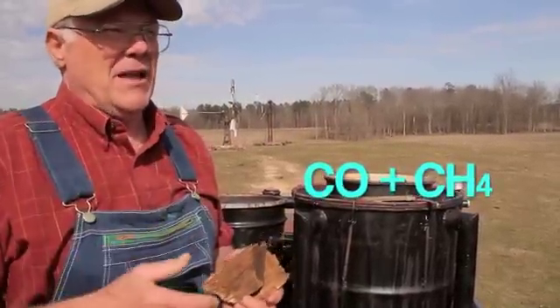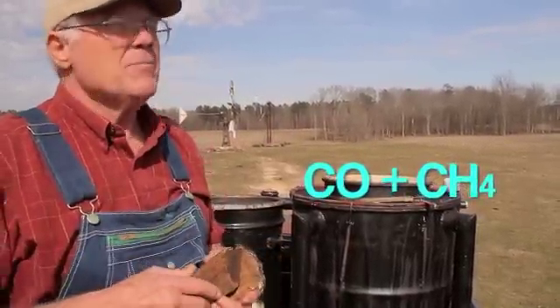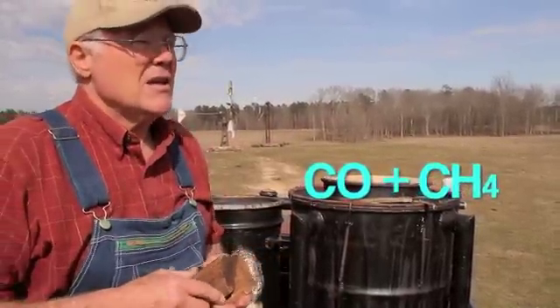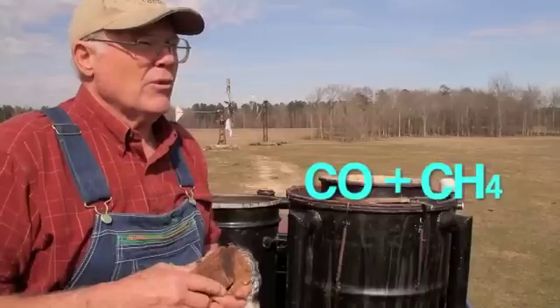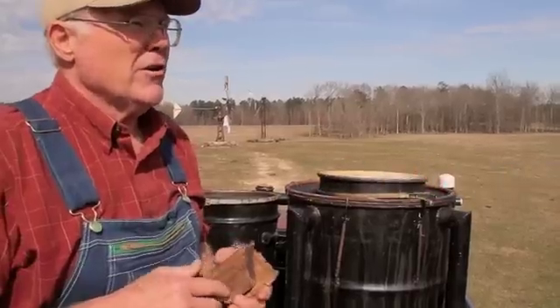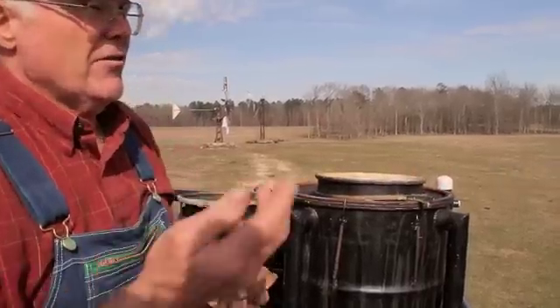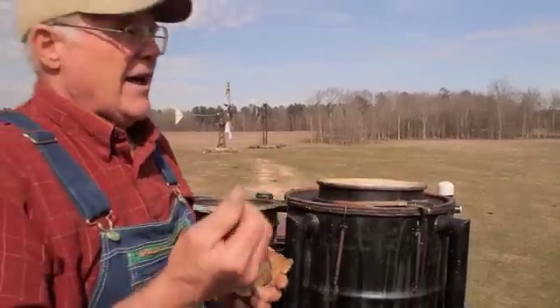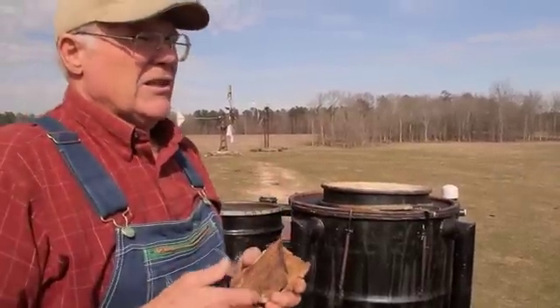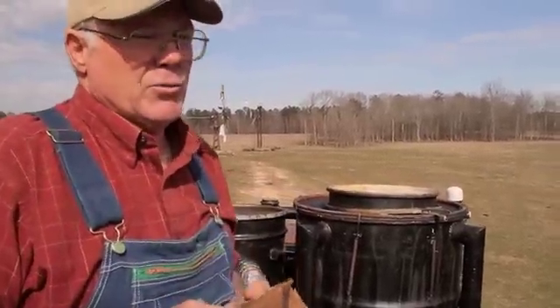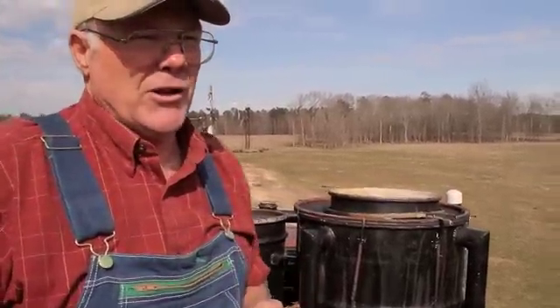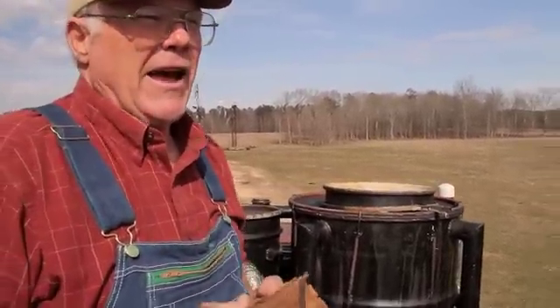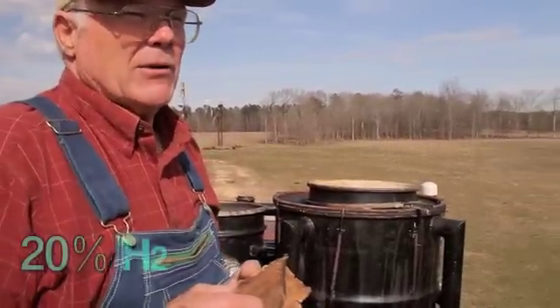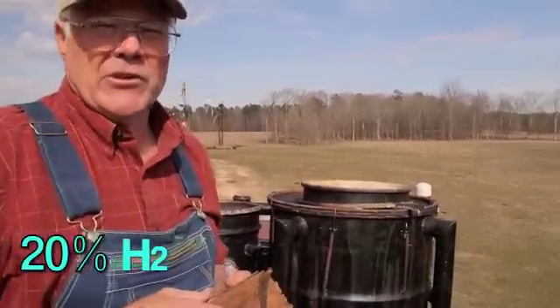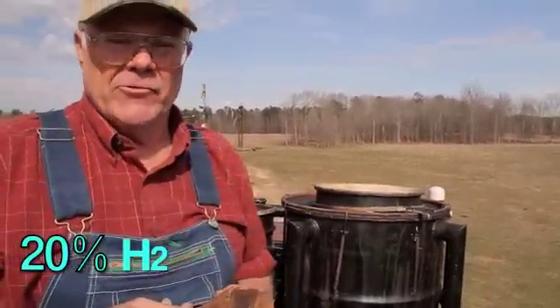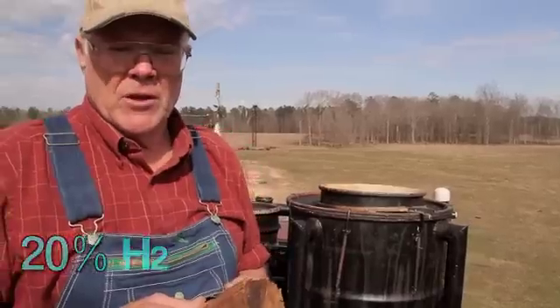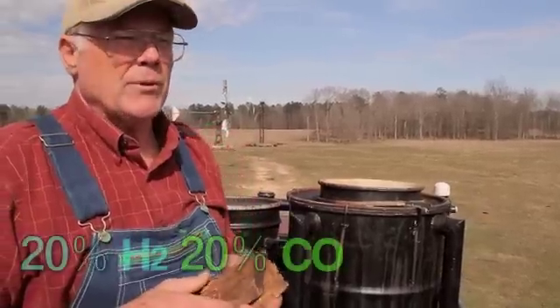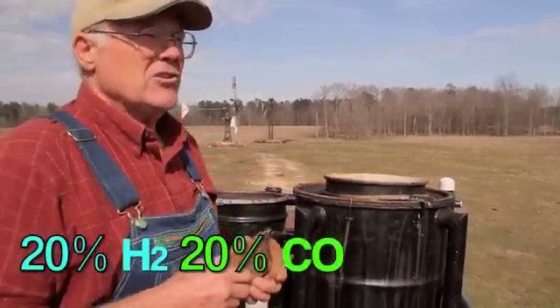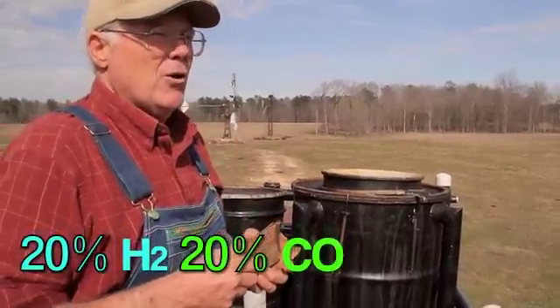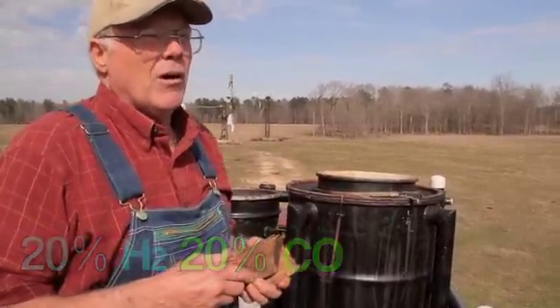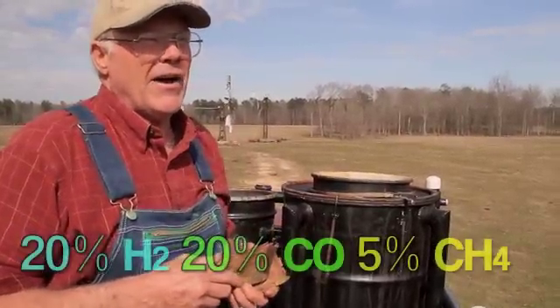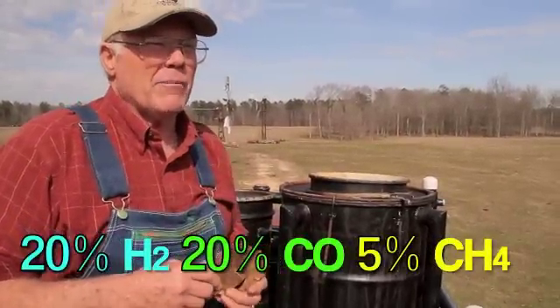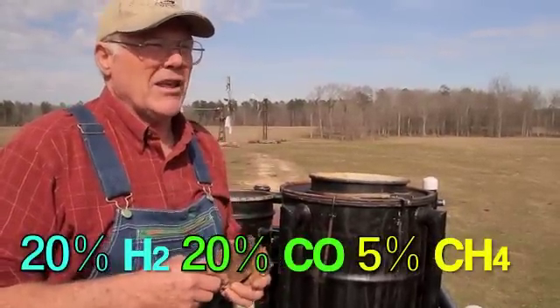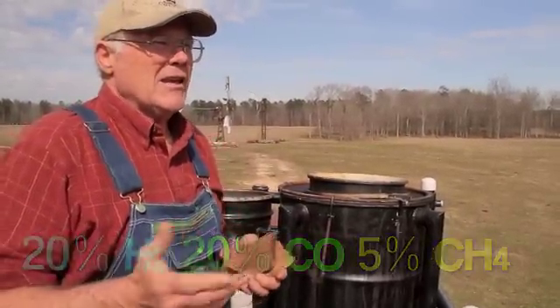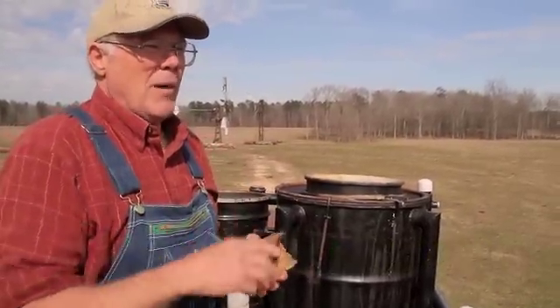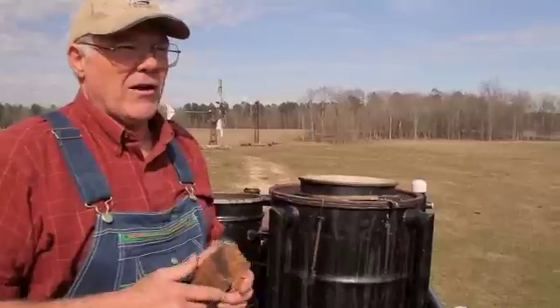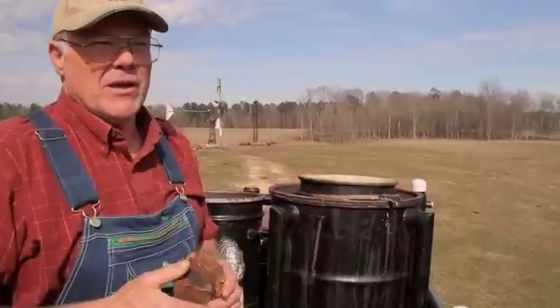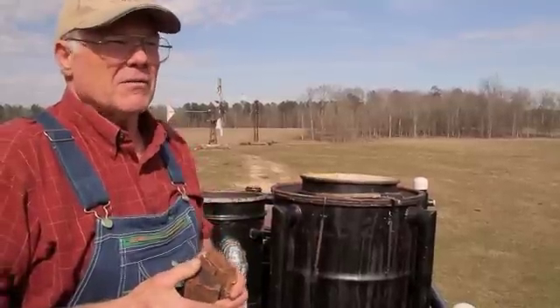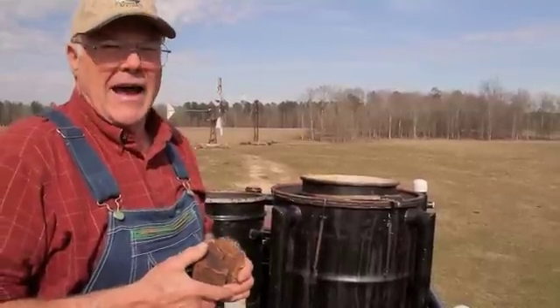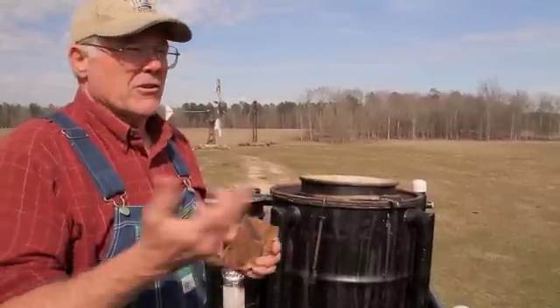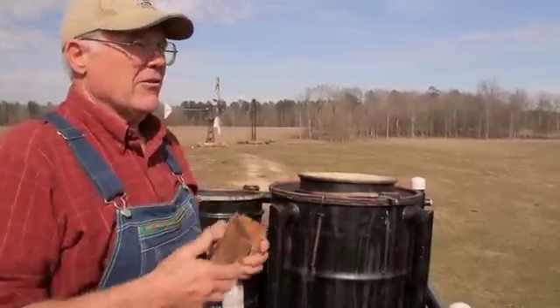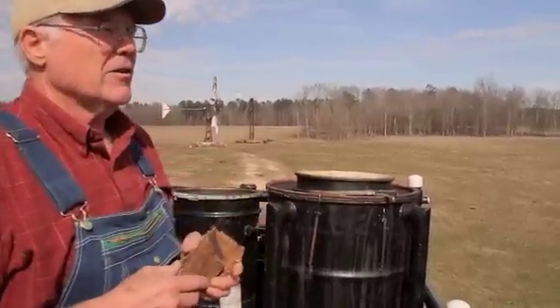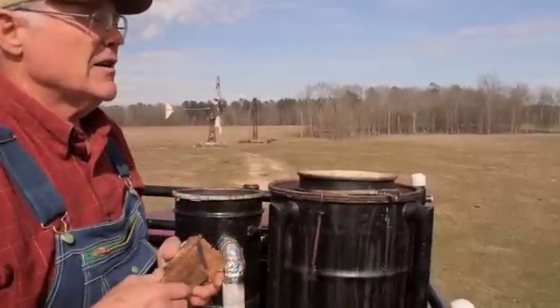In tests we've done, the analysis of the gas shows we usually have about 20% hydrogen, 20% CO, about 5% methane, and the remainder being nitrogen, an inert gas.